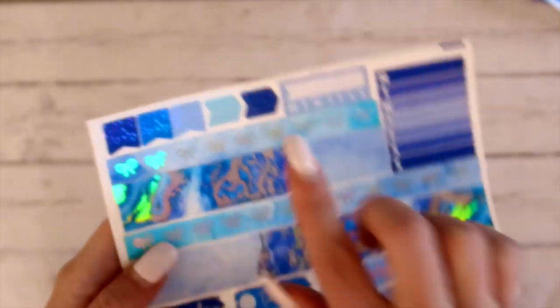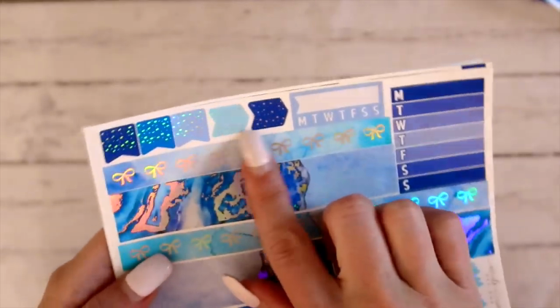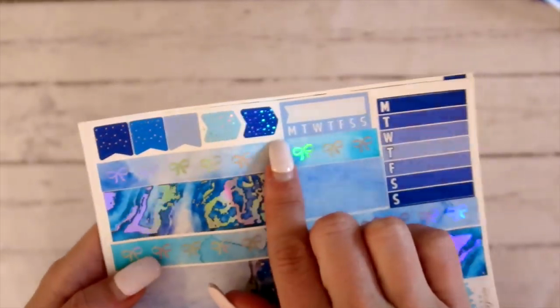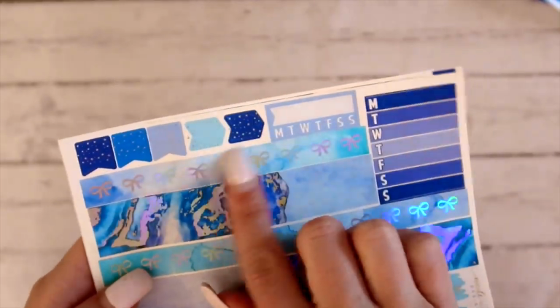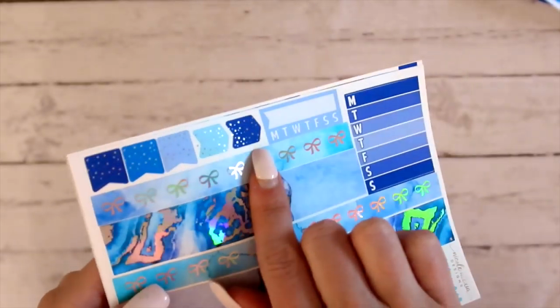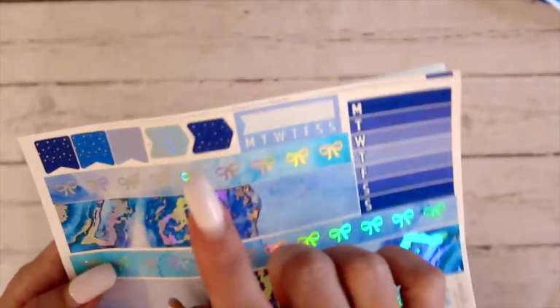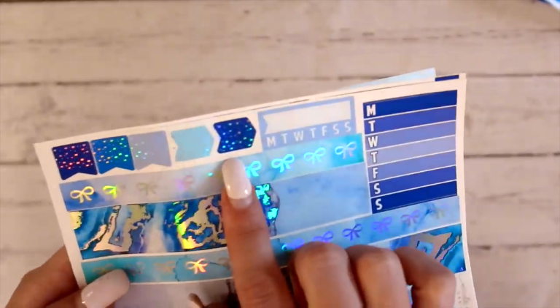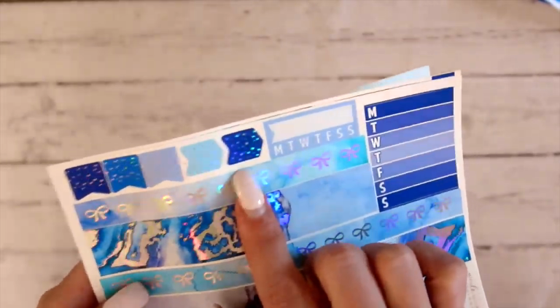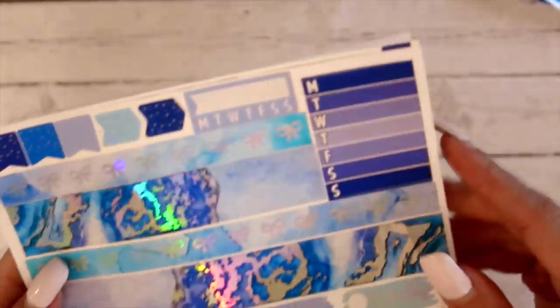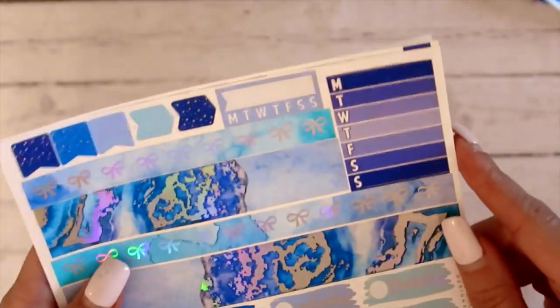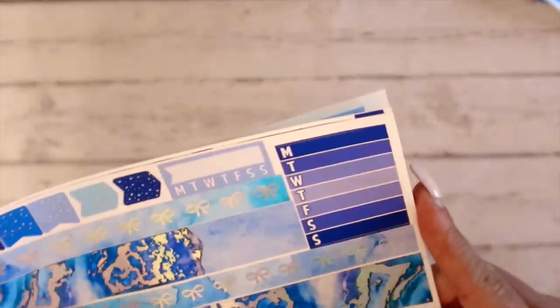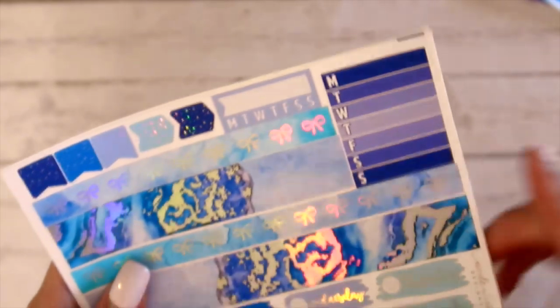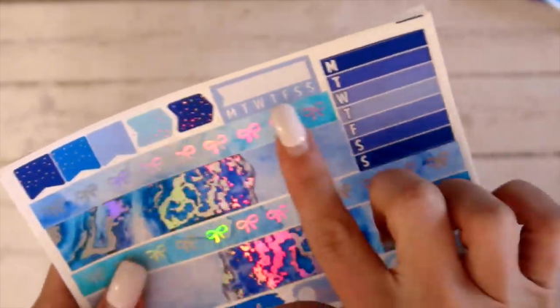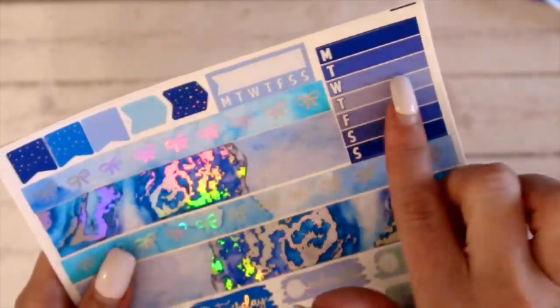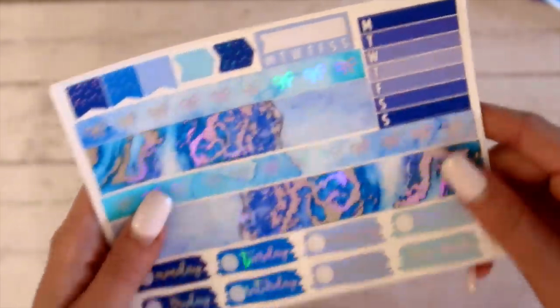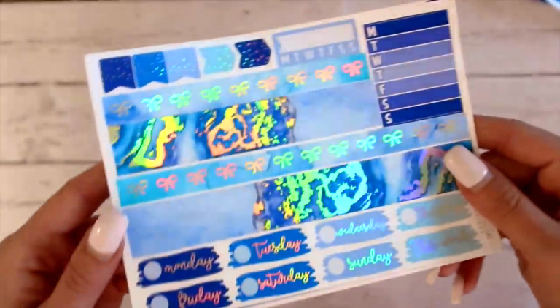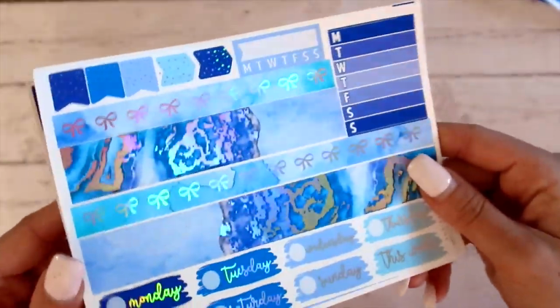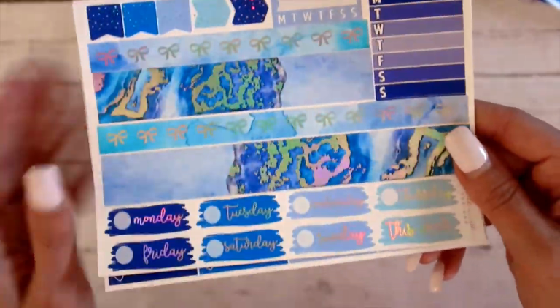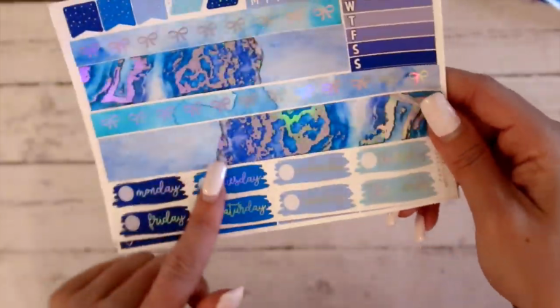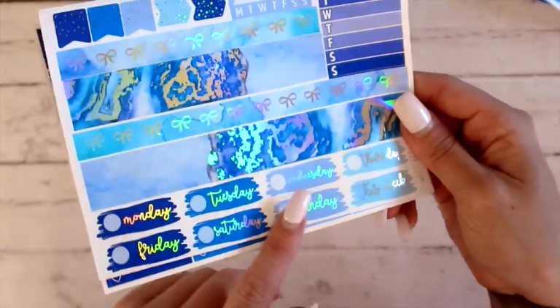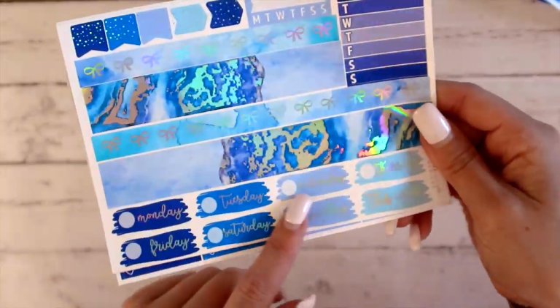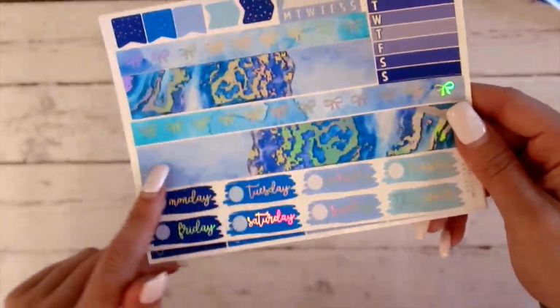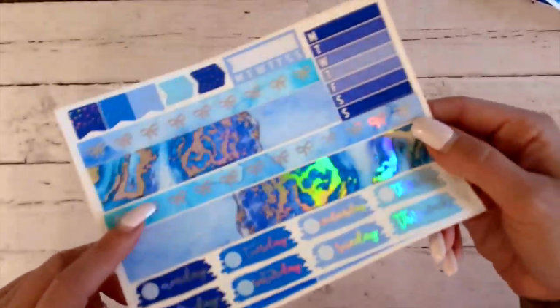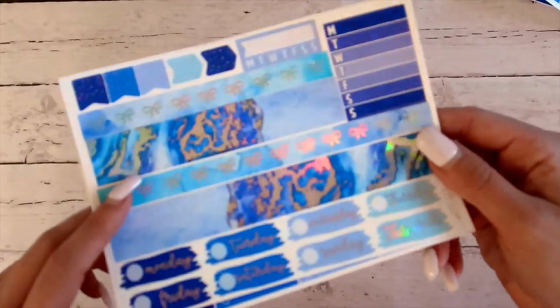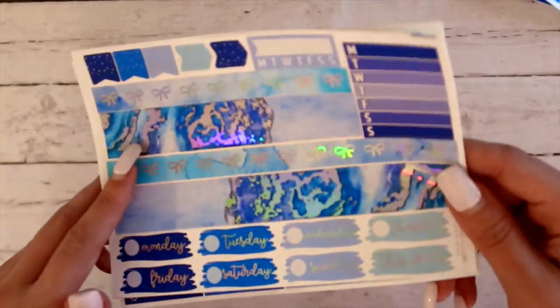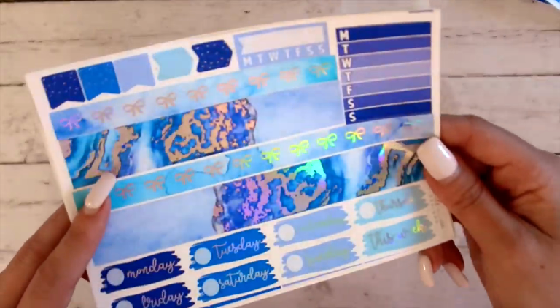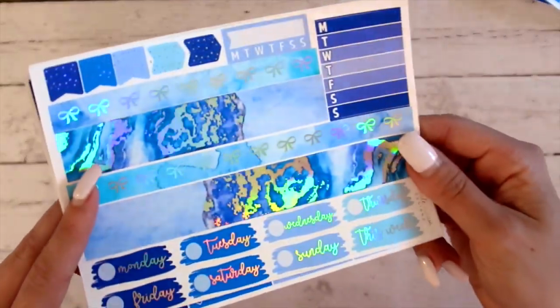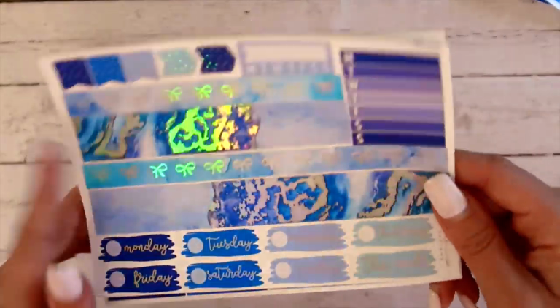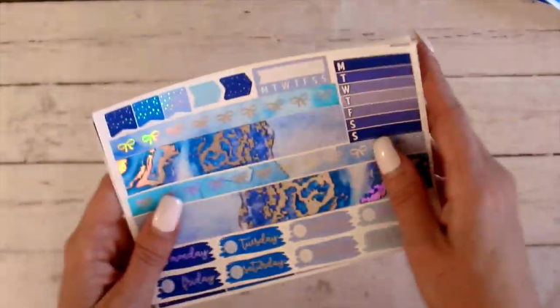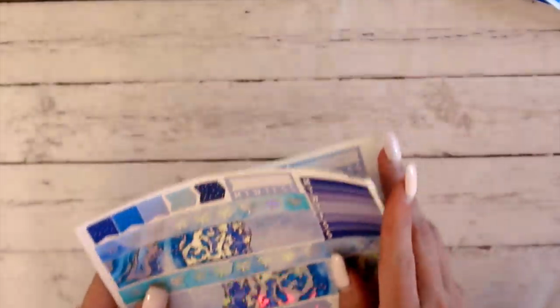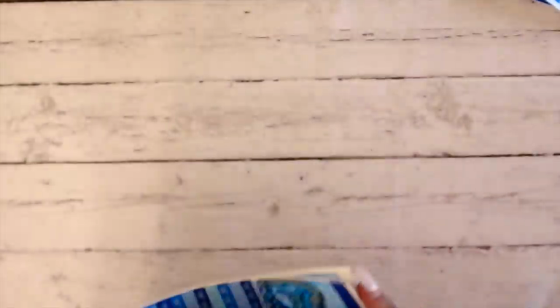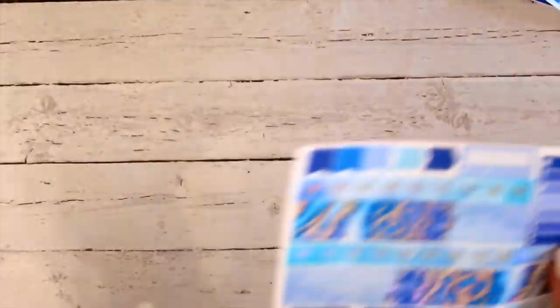I've already got requests to do these arrows on sheets — I'll do those for $2 Tuesday. That'll be coming up: a daily tracker, weekly tracker, and then your date covers. So yeah, that is the mini kit.